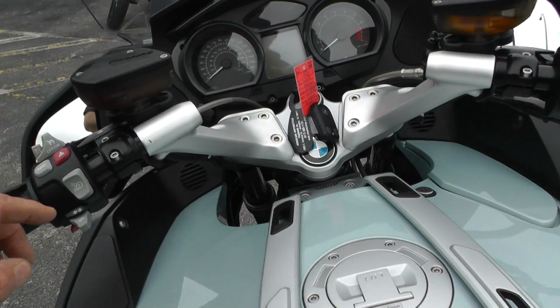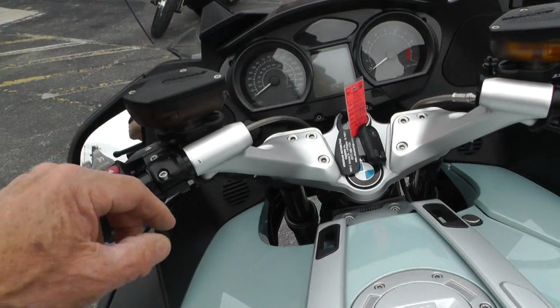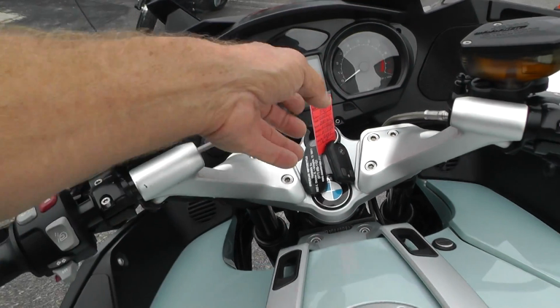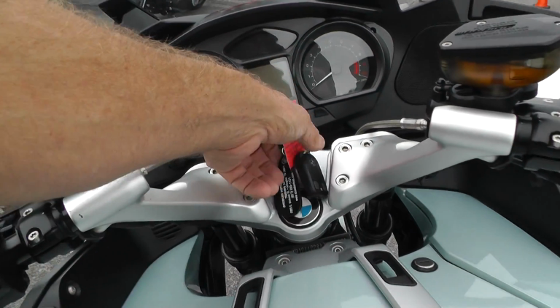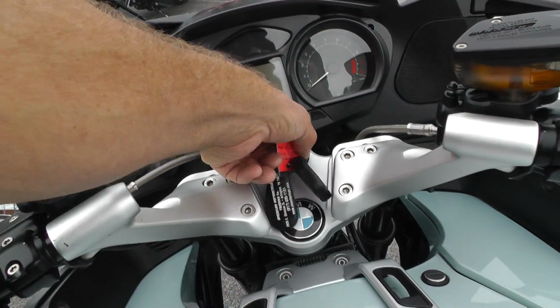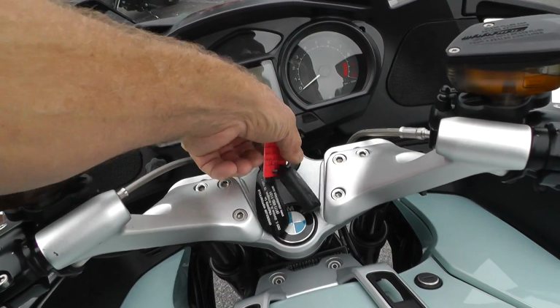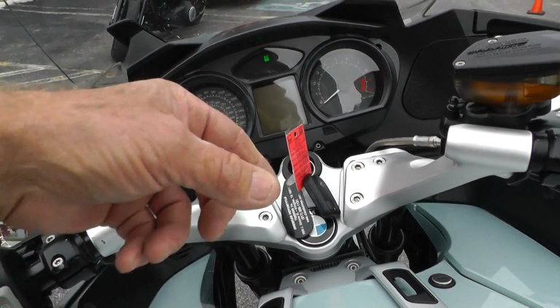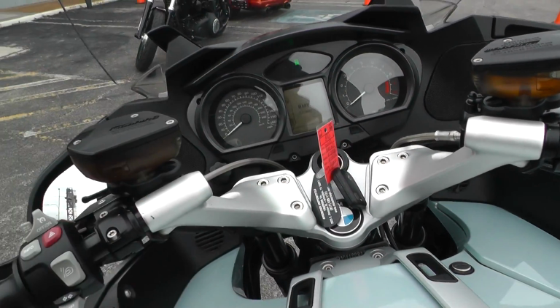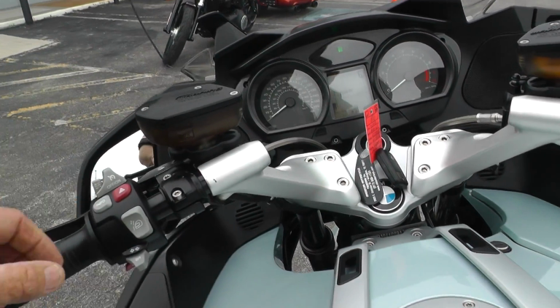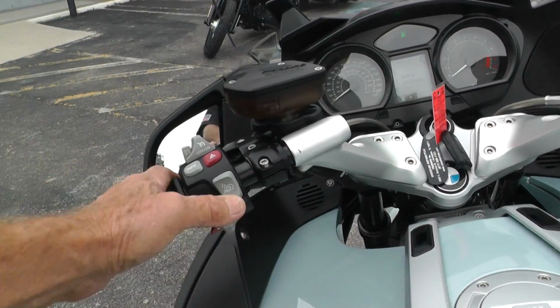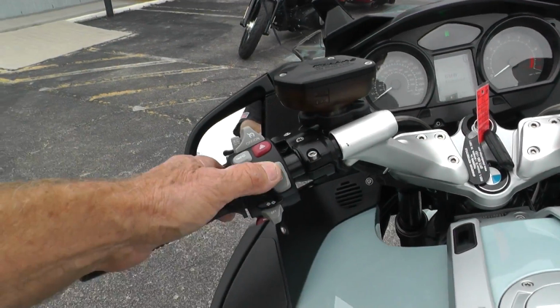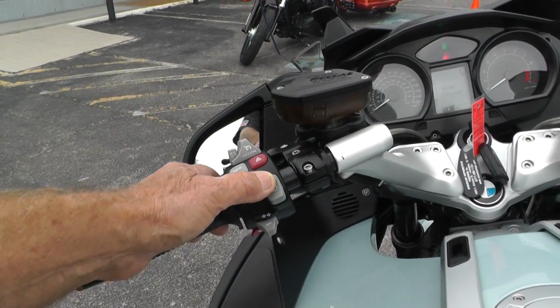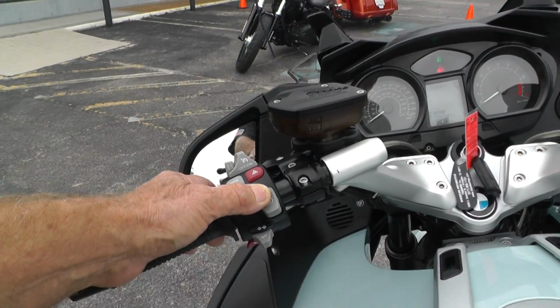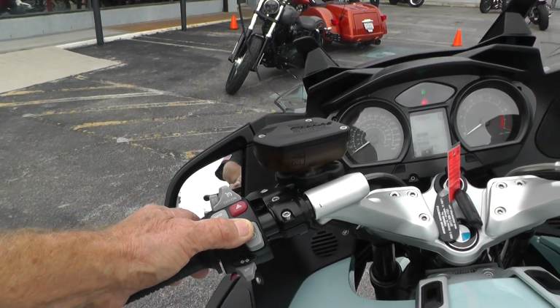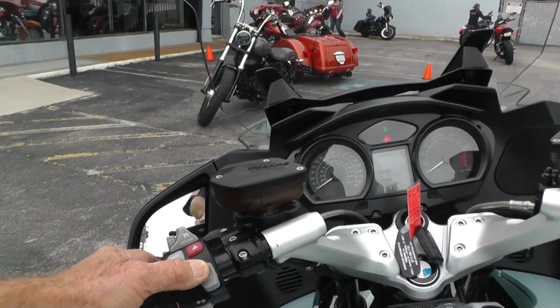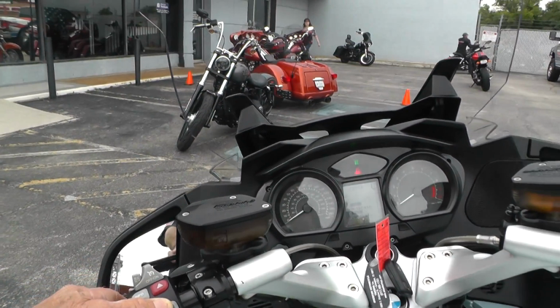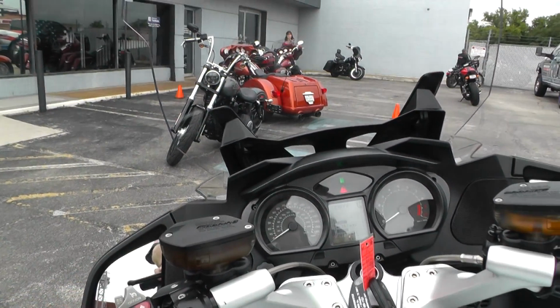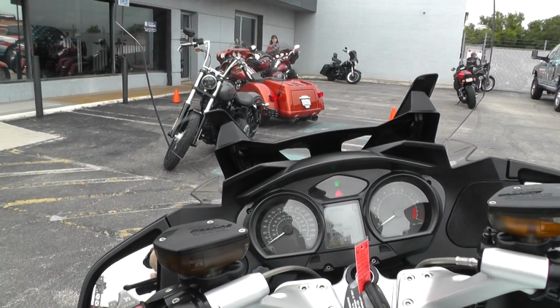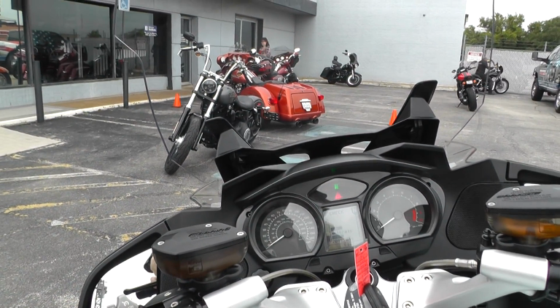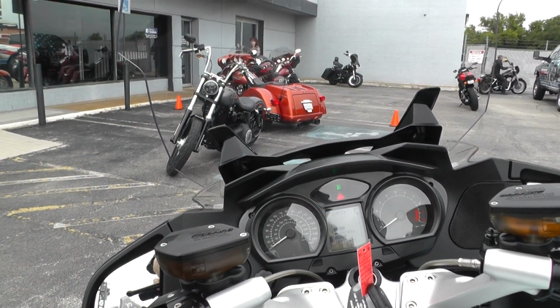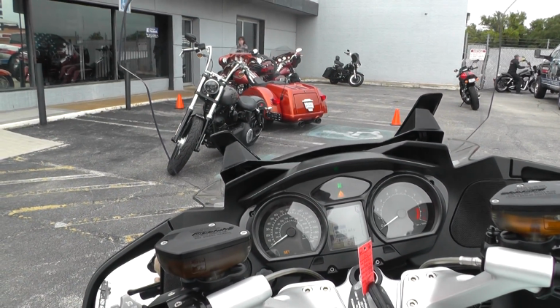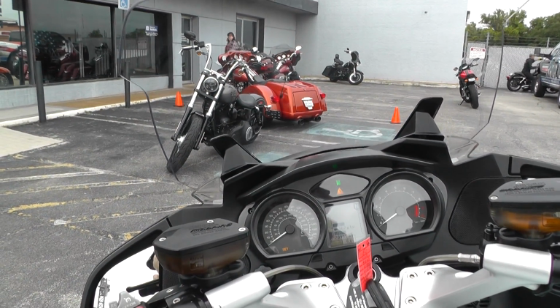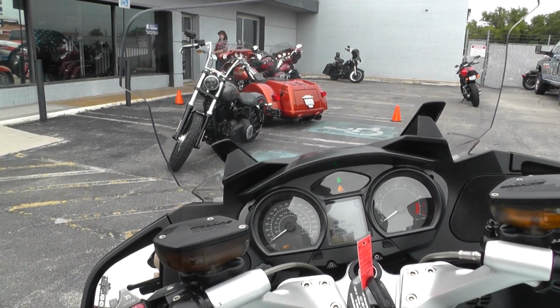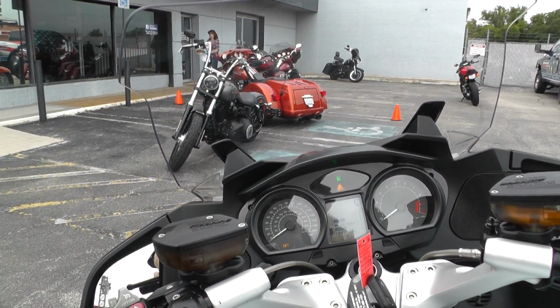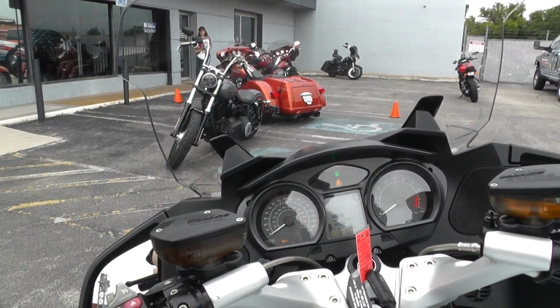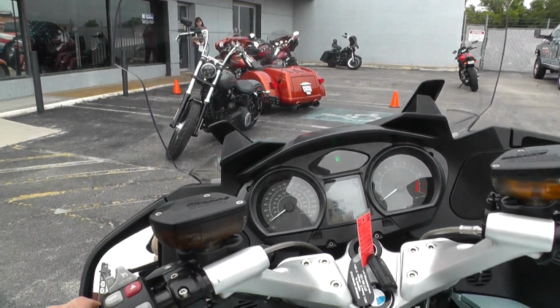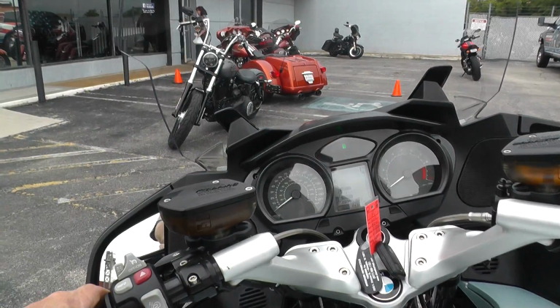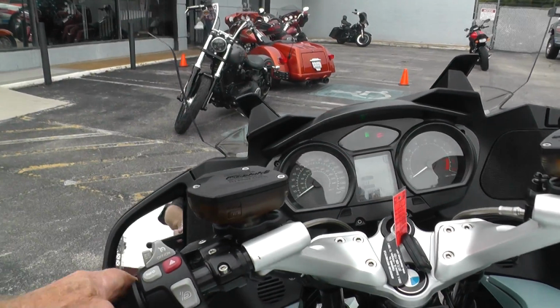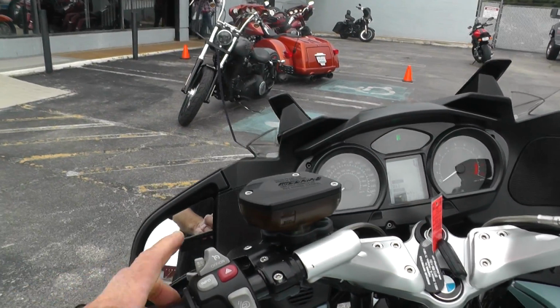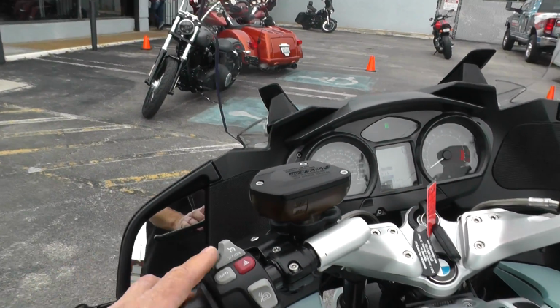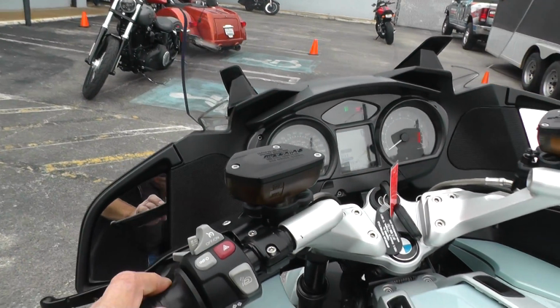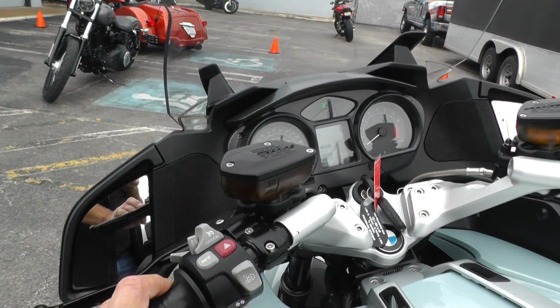It's got an adjustable windshield — this right here raises and lowers the windshield. It also has electronic cruise control.